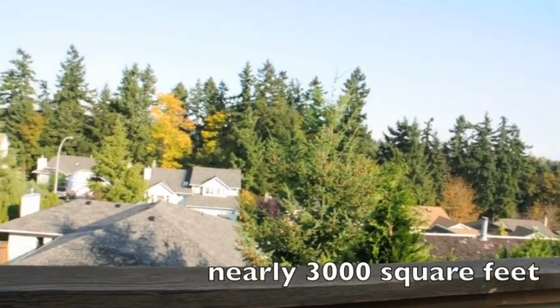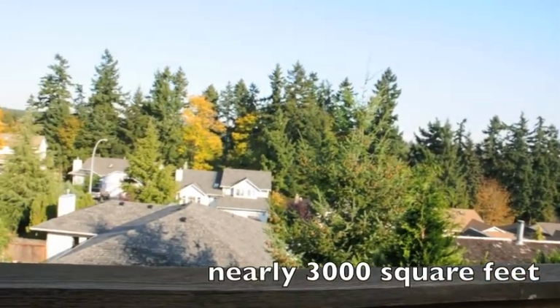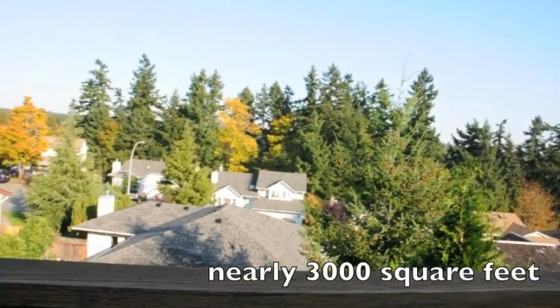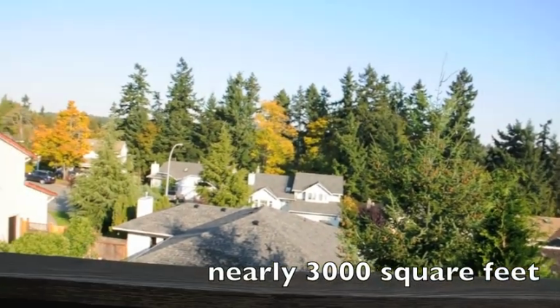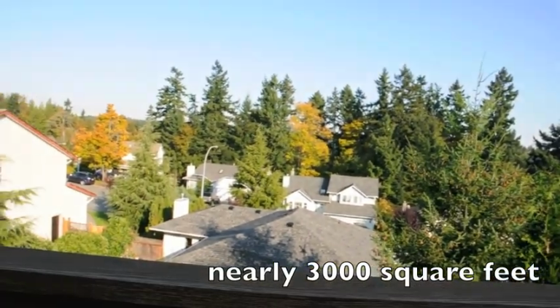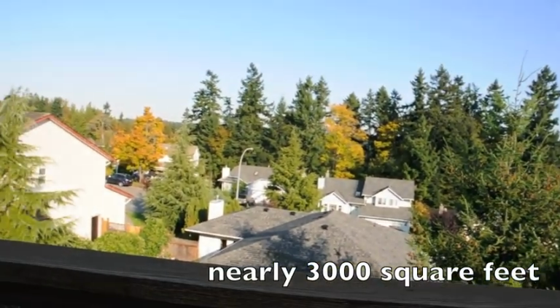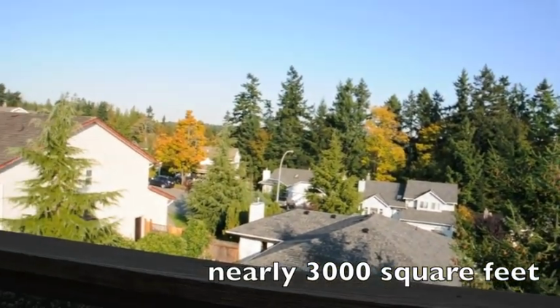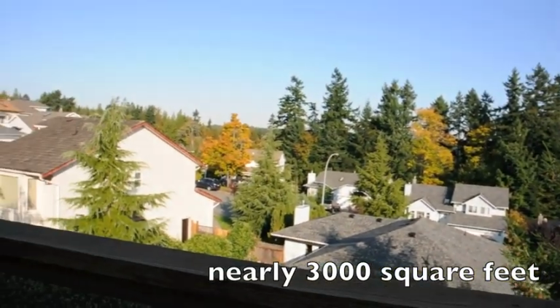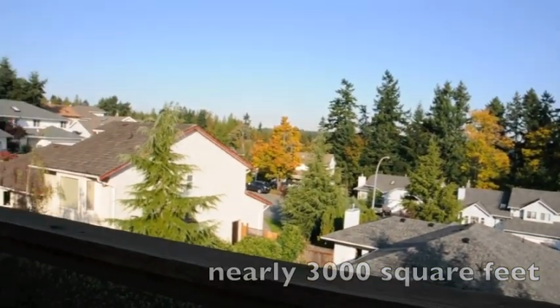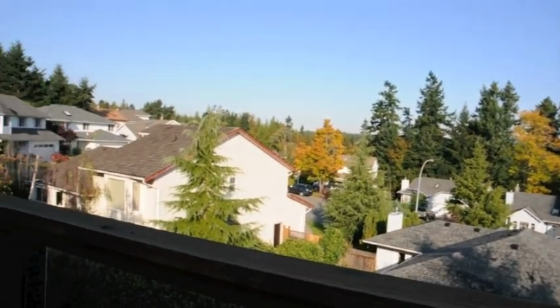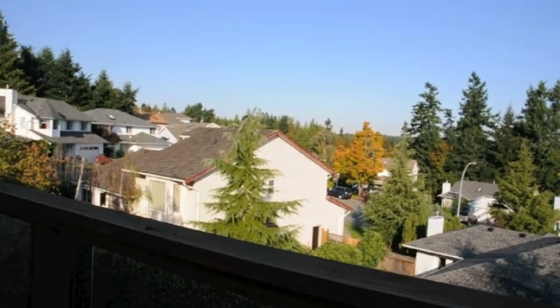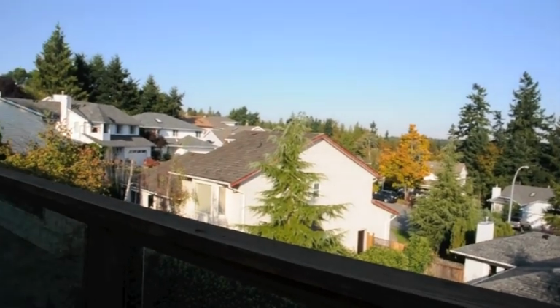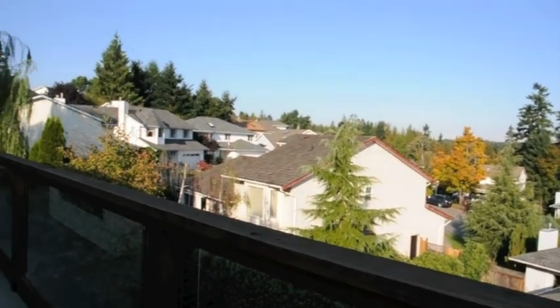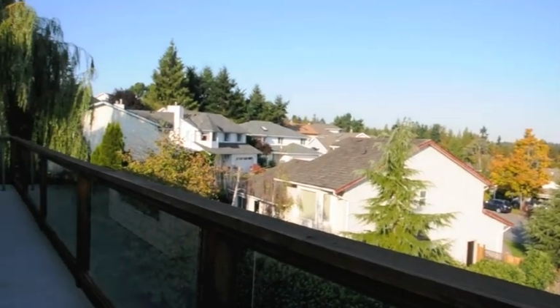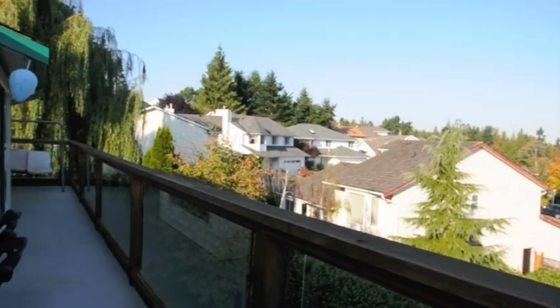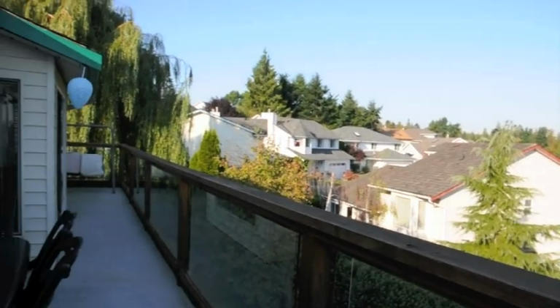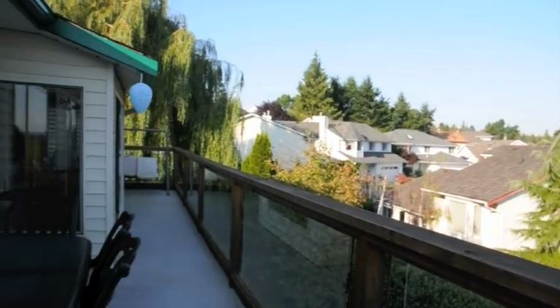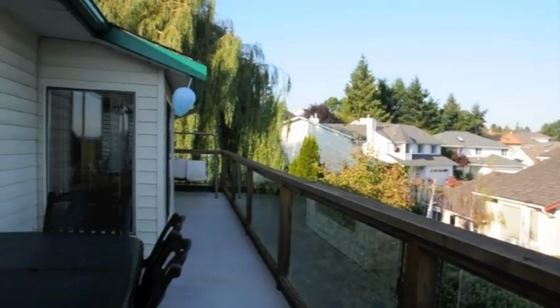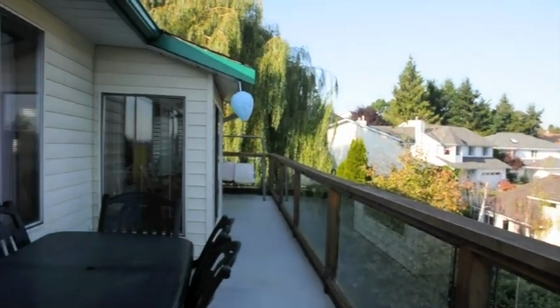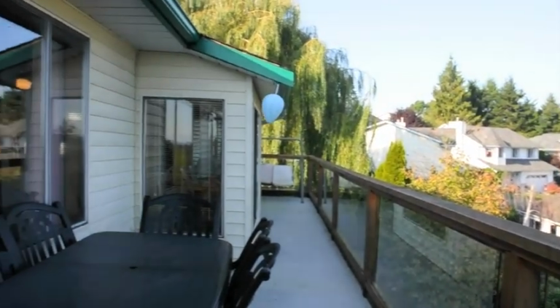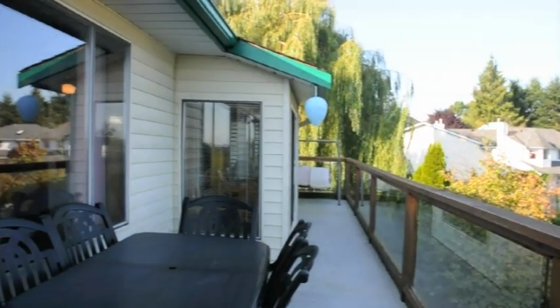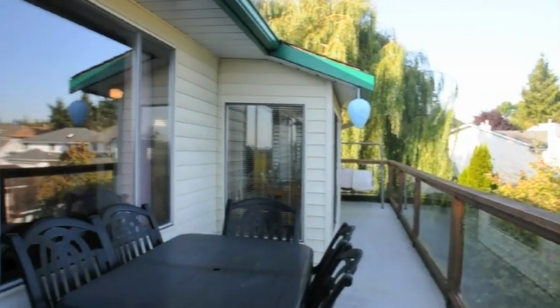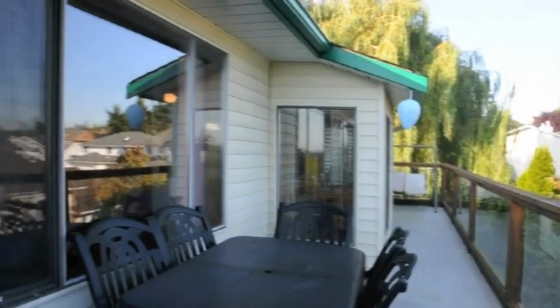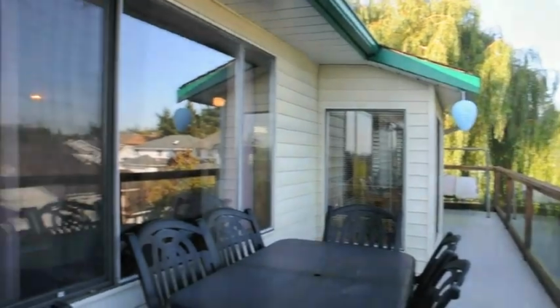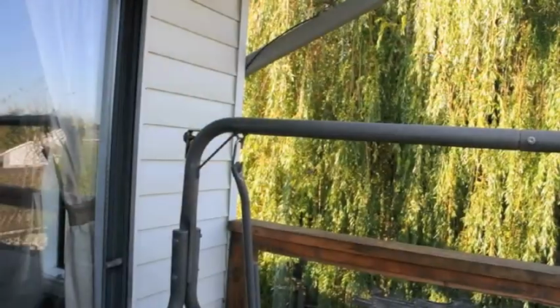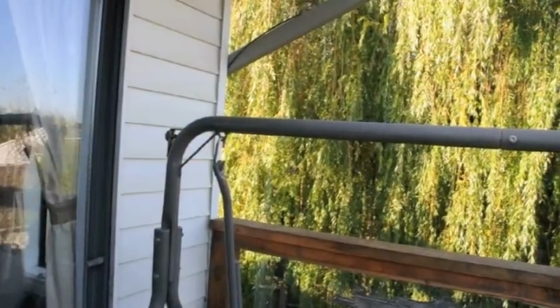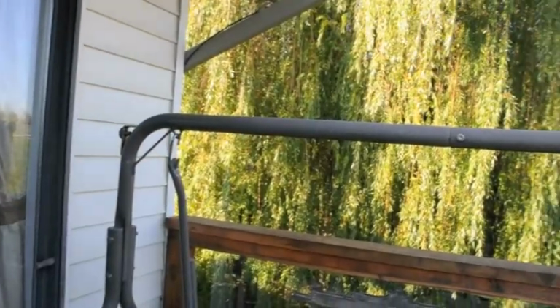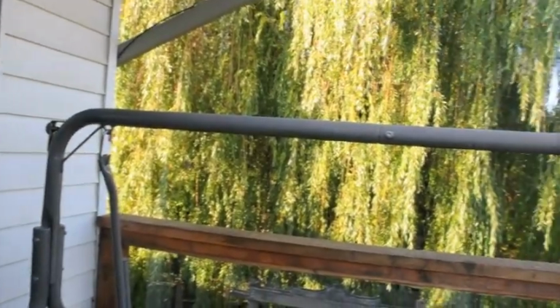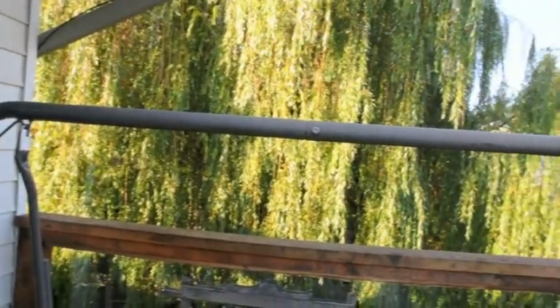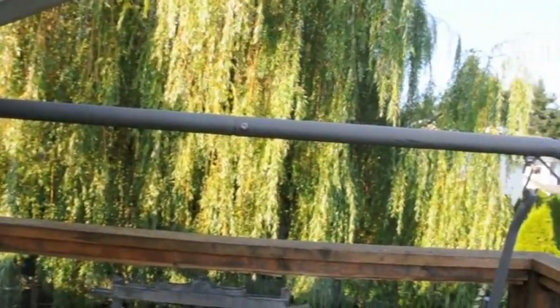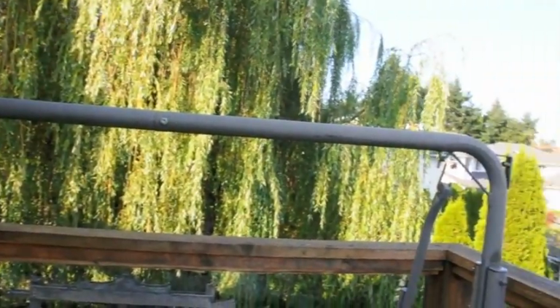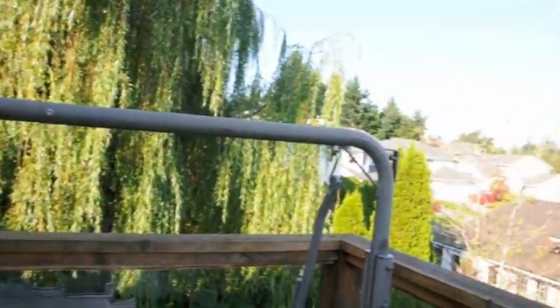Downstairs you'll find endless possibilities. As you walk through the front doors of the first living room, you'll find a huge rec room with enough space for a pool table or home gym. There's also an office area at the end of the rec room, where a wet bar could be added, or possibly your theatre room.